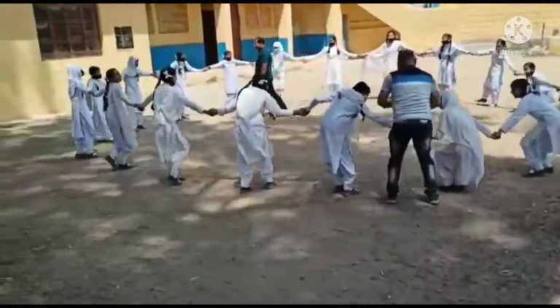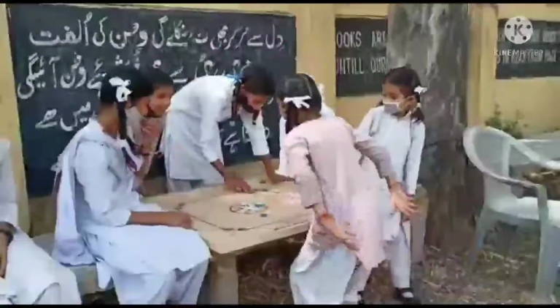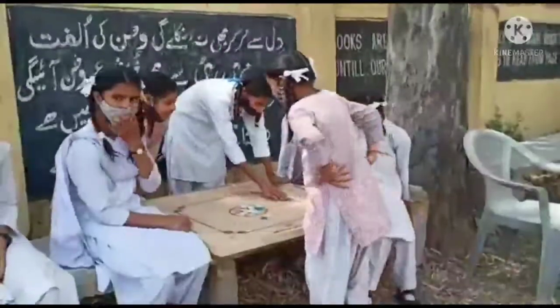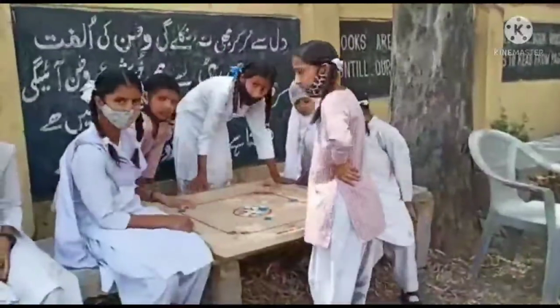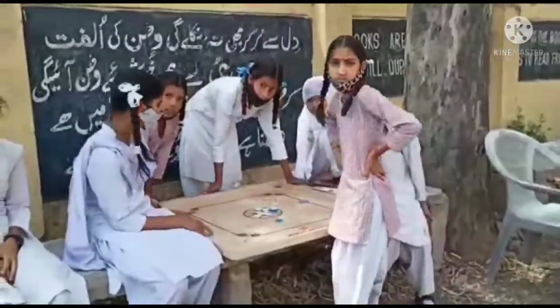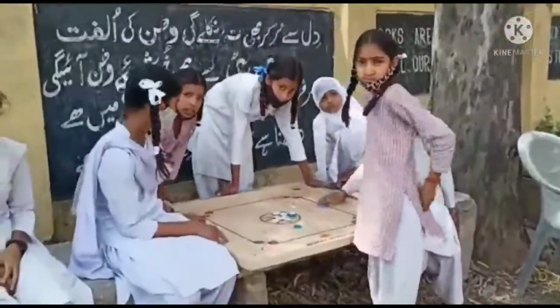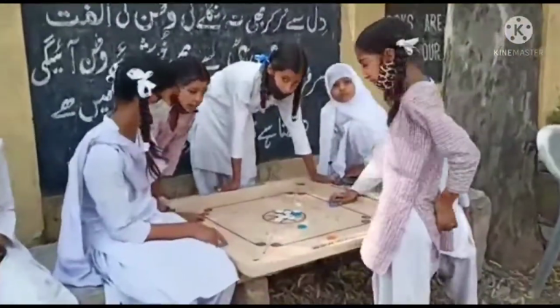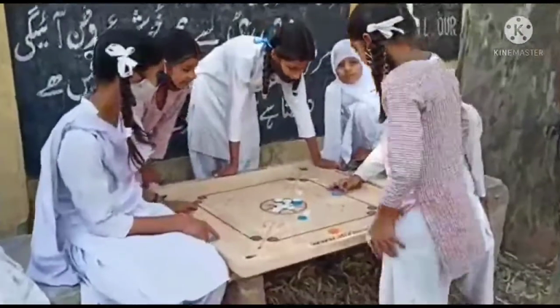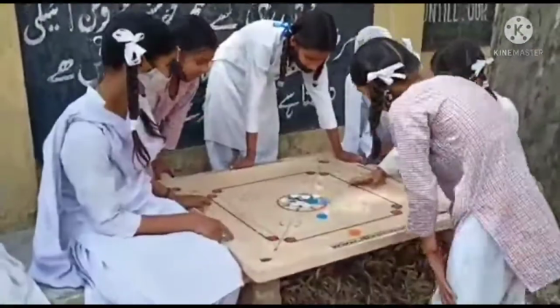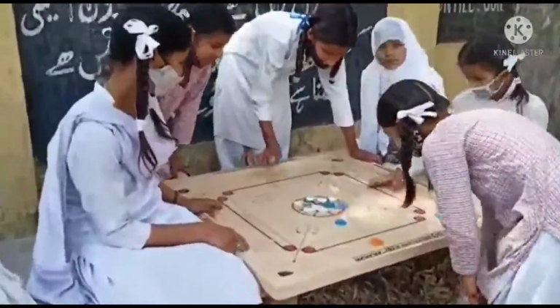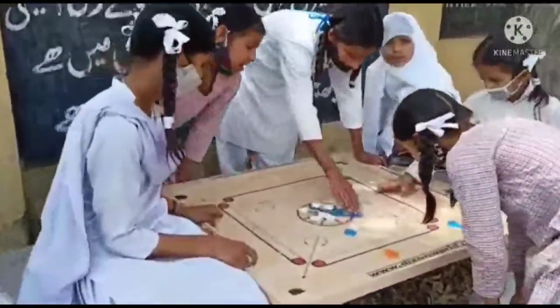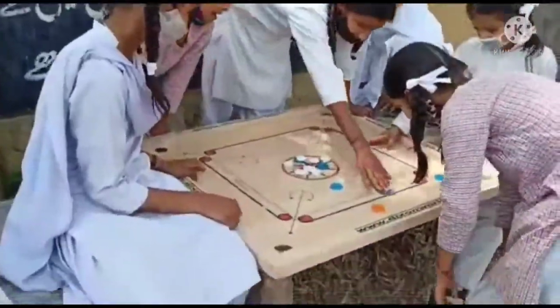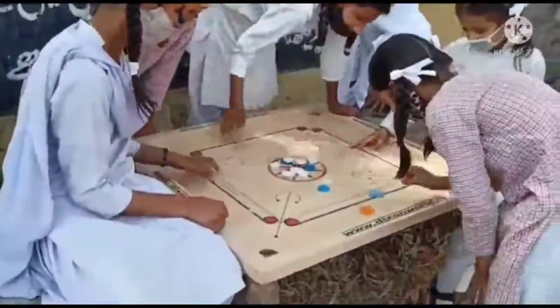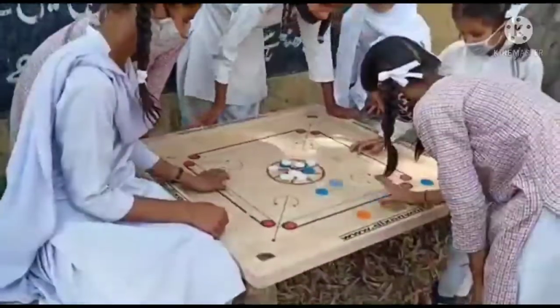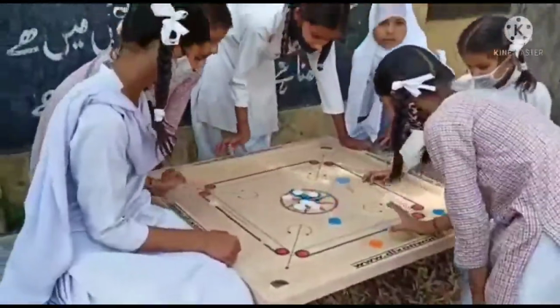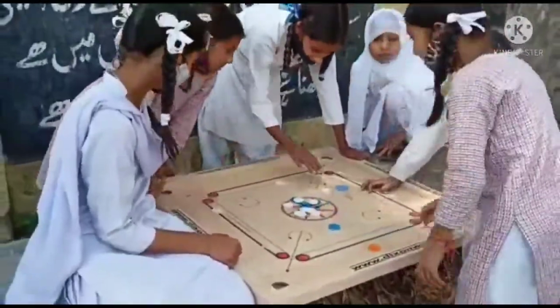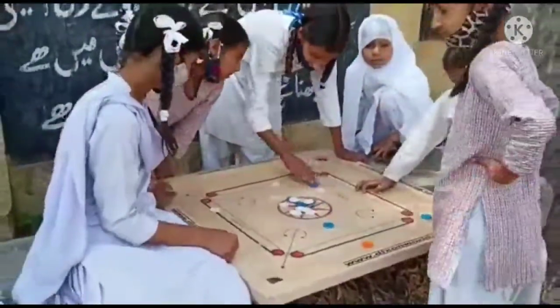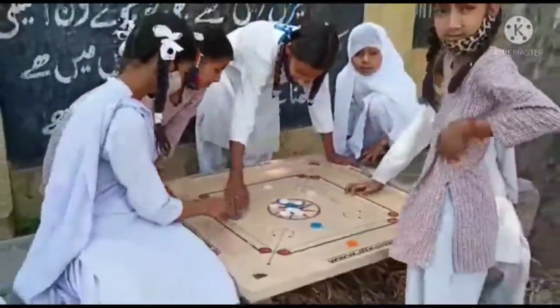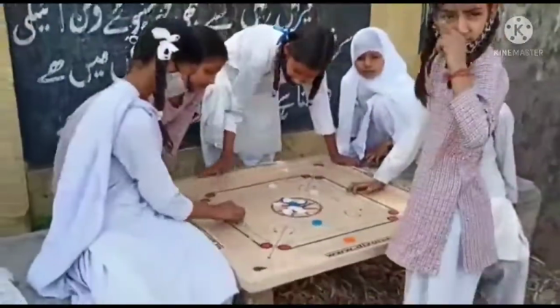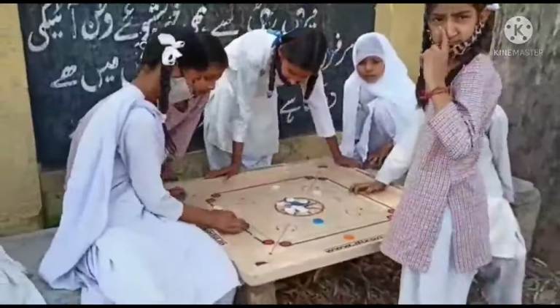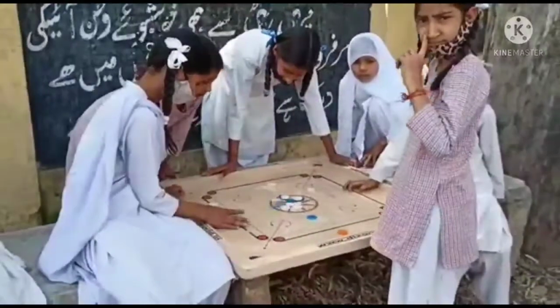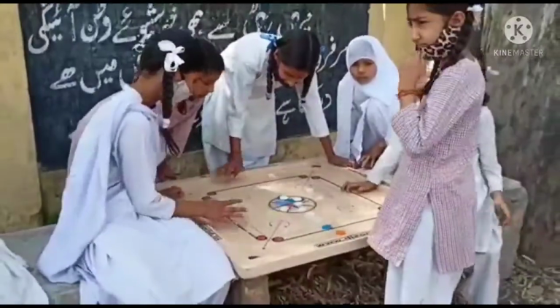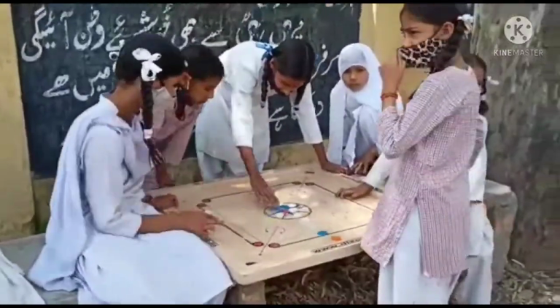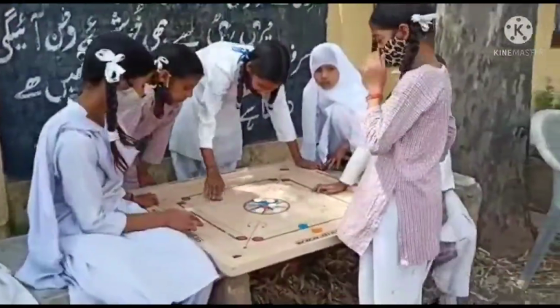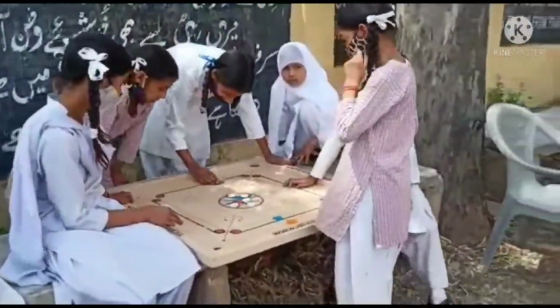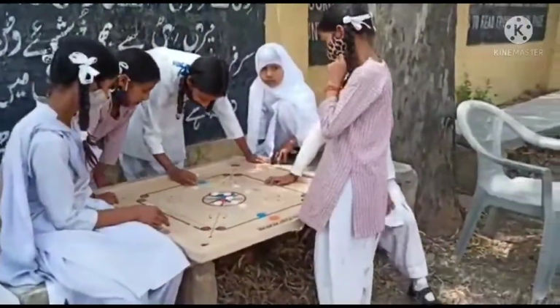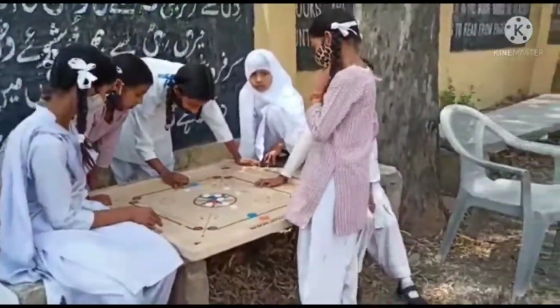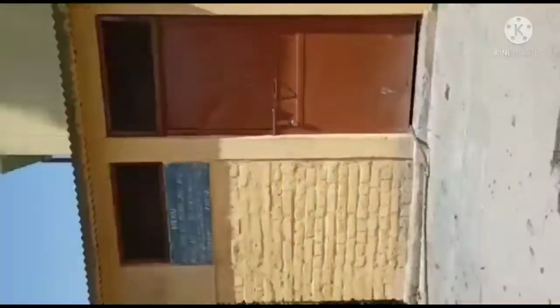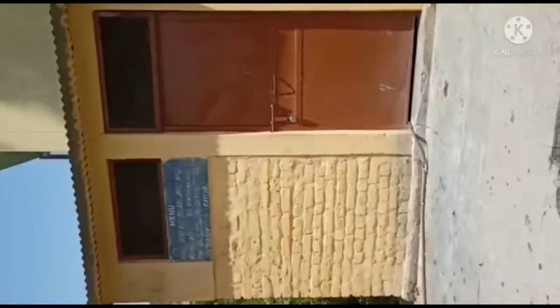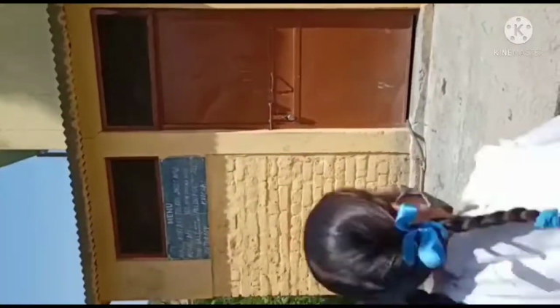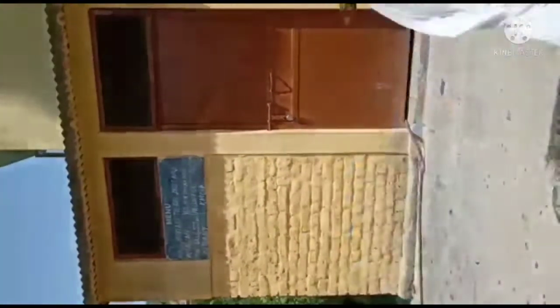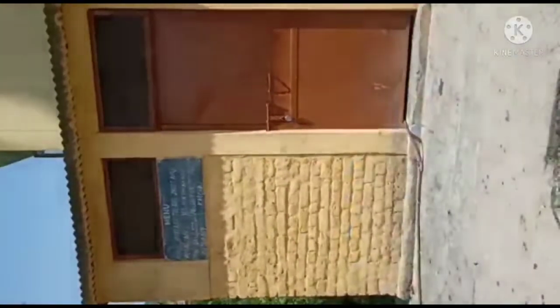This is our physical education teacher. We are playing carom board. We have a lot of games available here such as football, basketball, badminton, and skipping rope. We enjoy it. This is our mid-day meal kitchen.